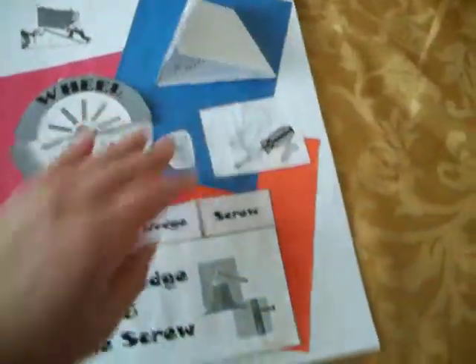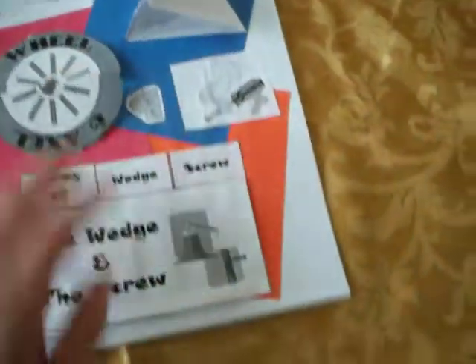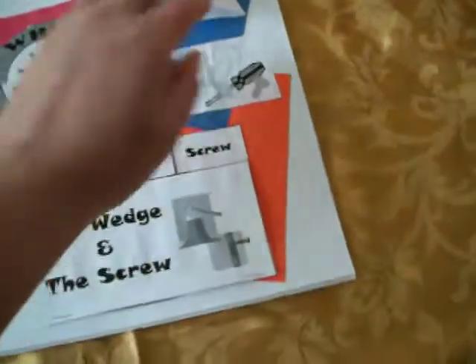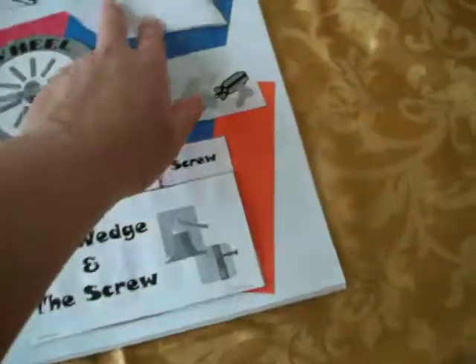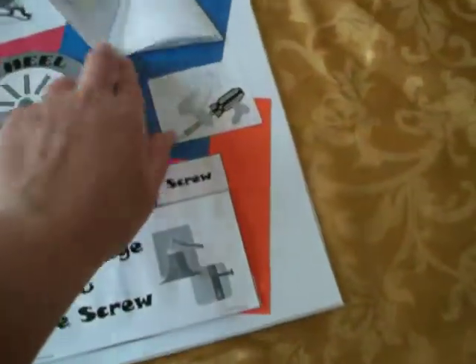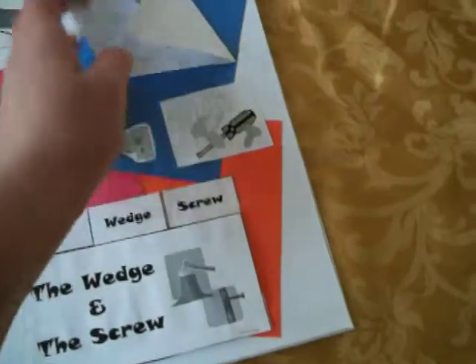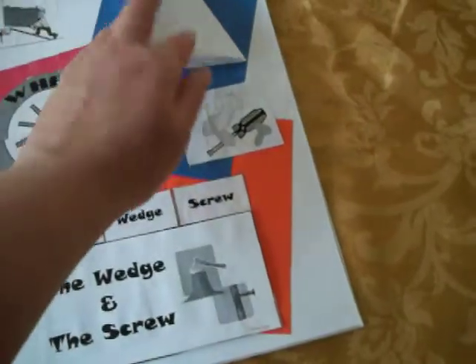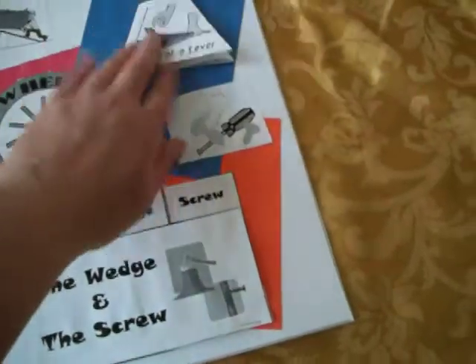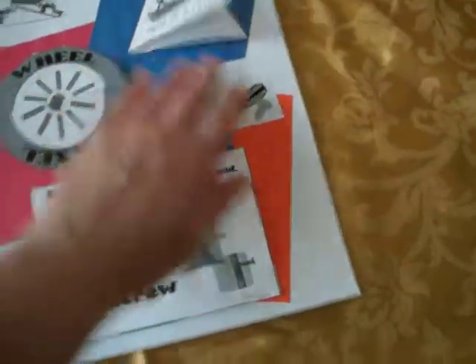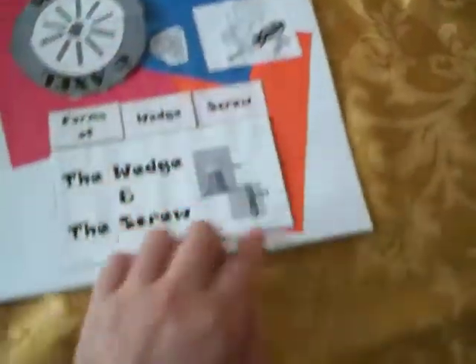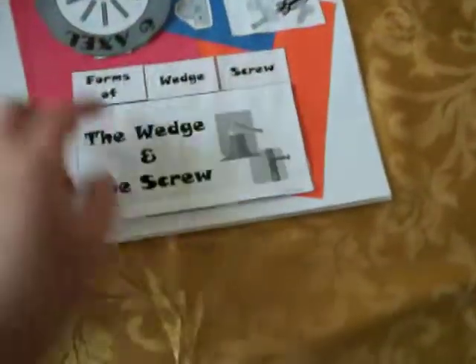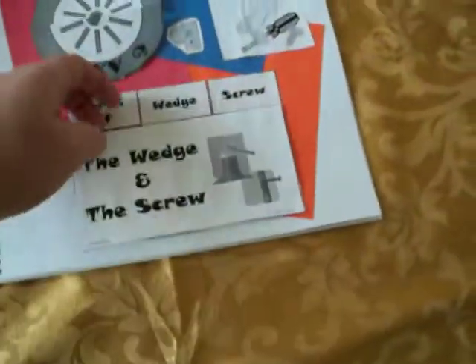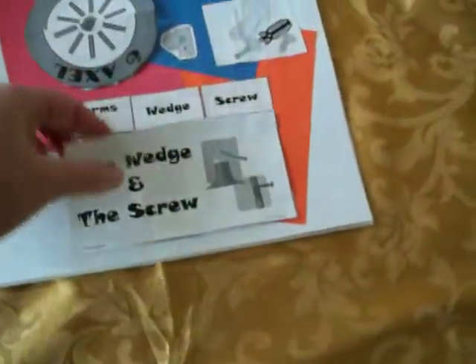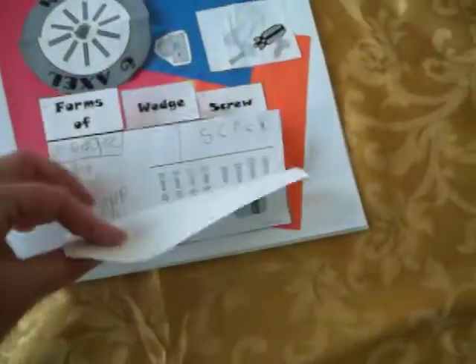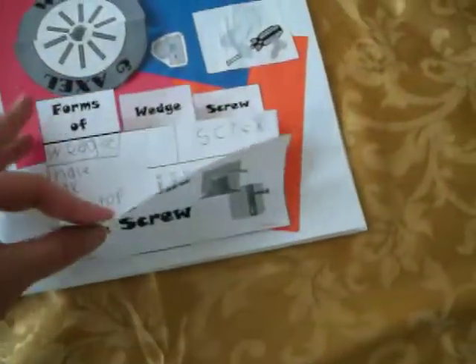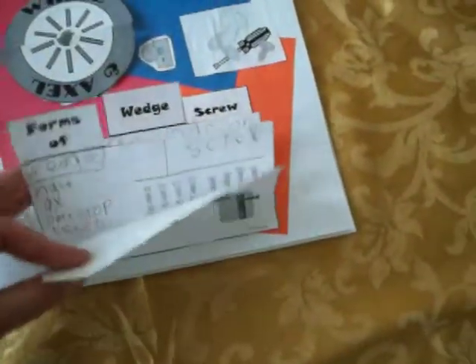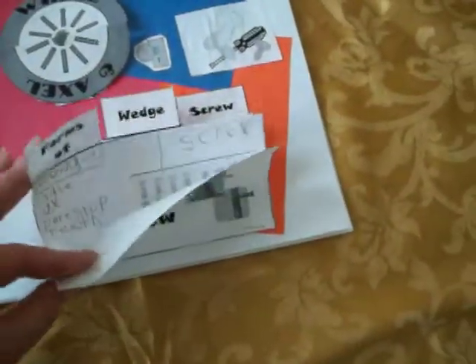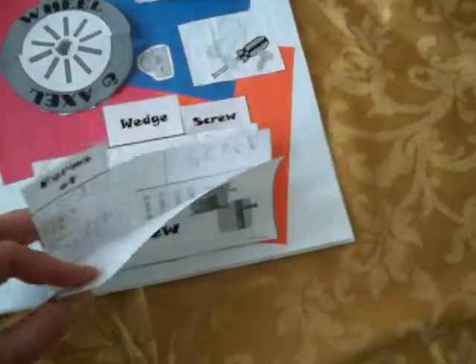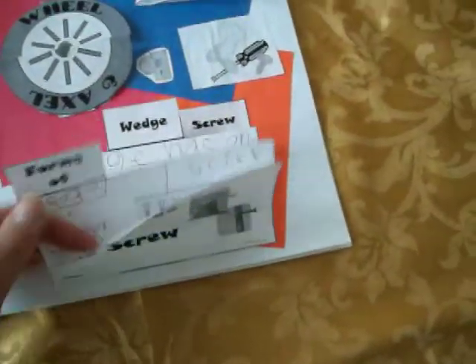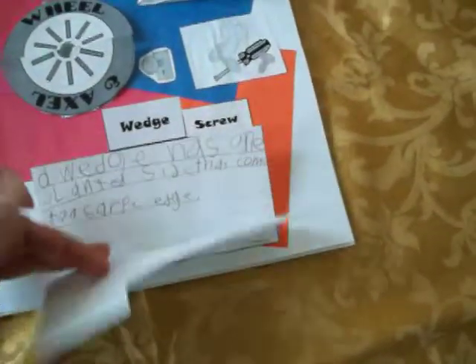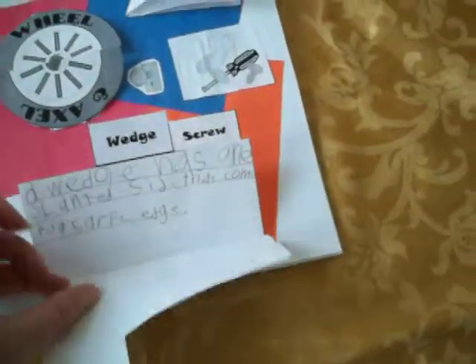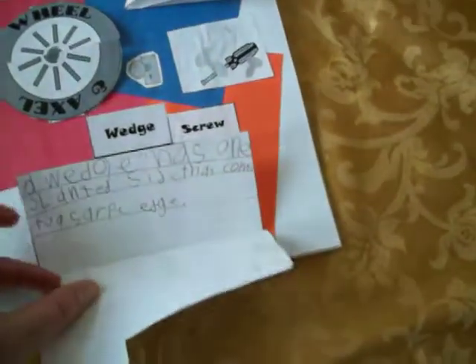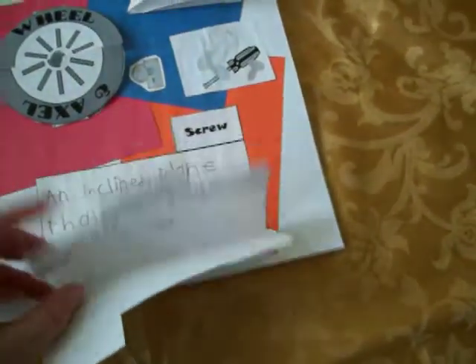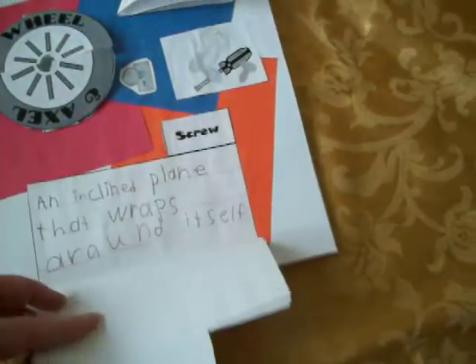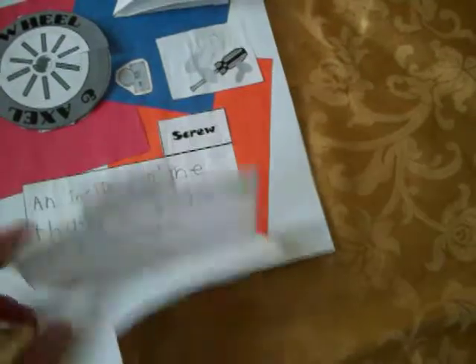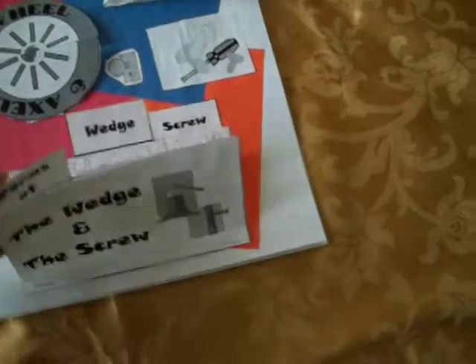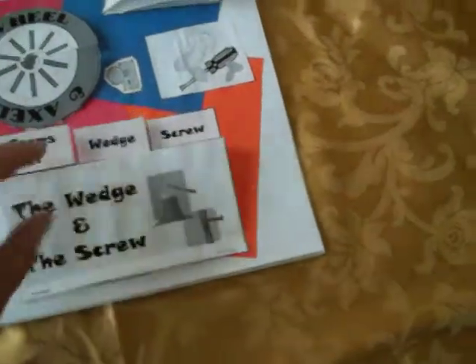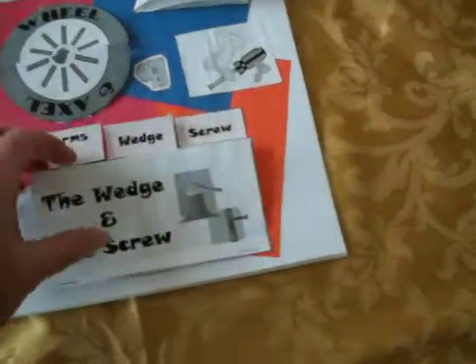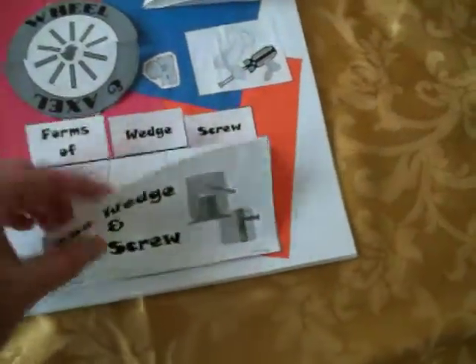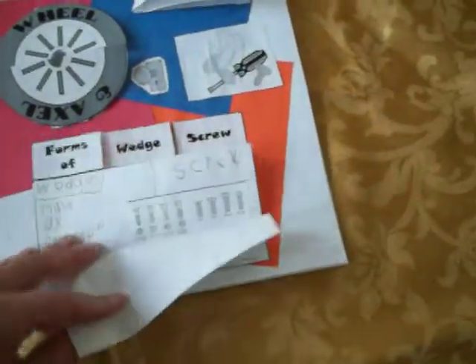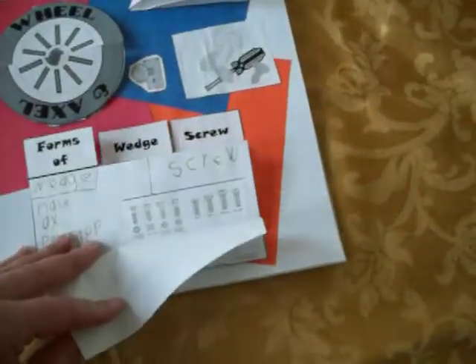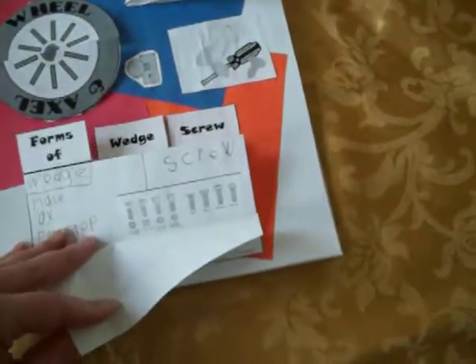And then here, she put information about wedges and screws in this little booklet, with a diagram of some different kinds of screws.